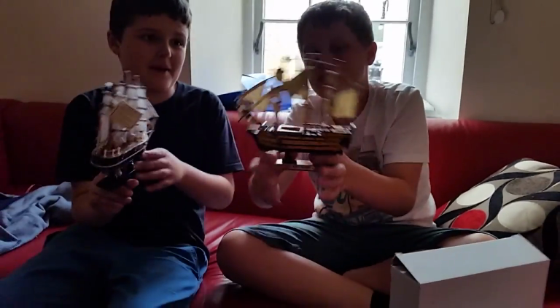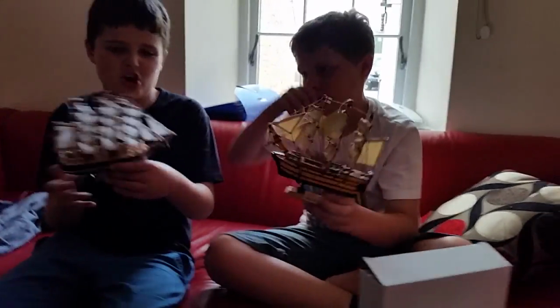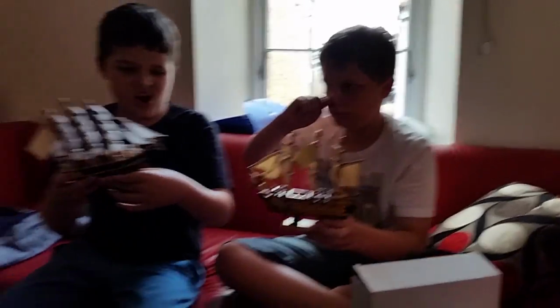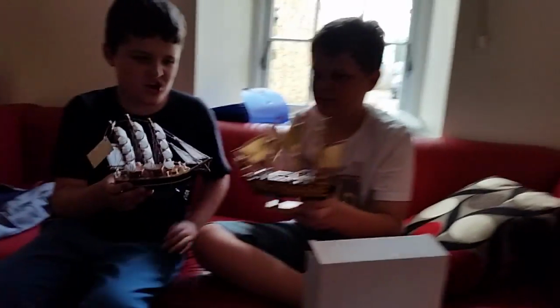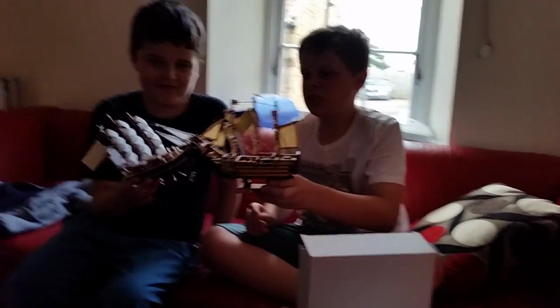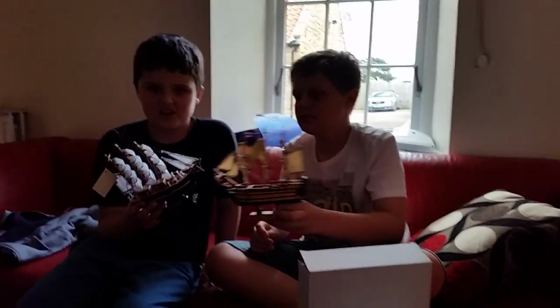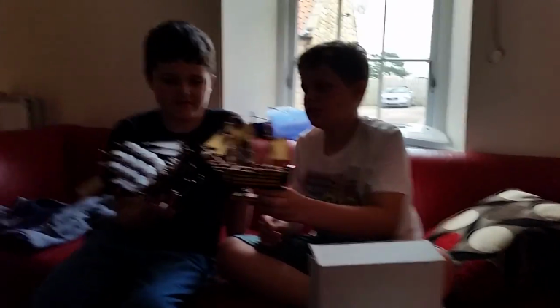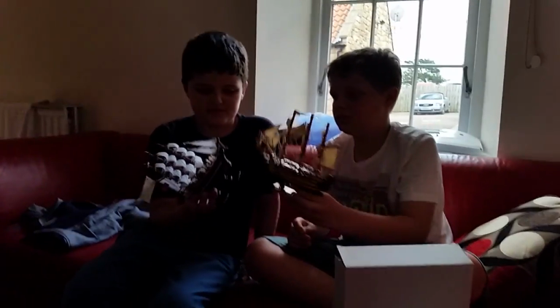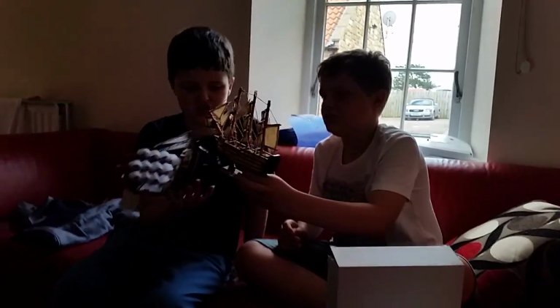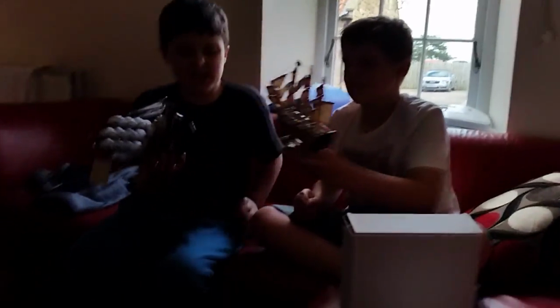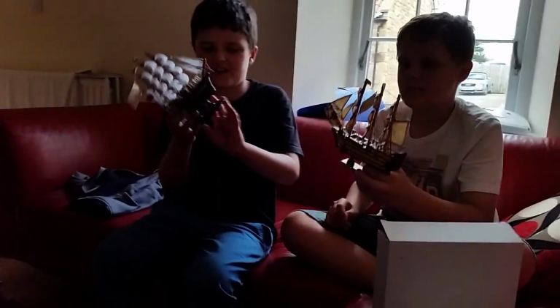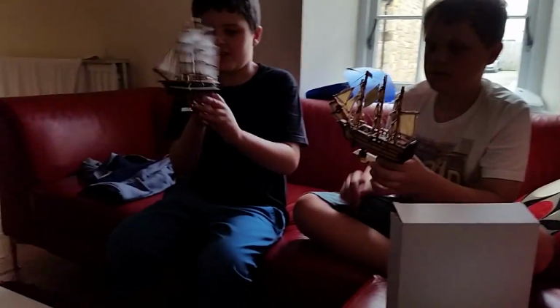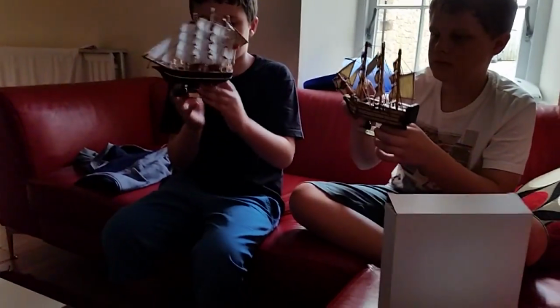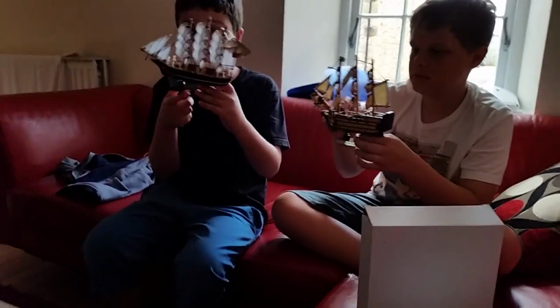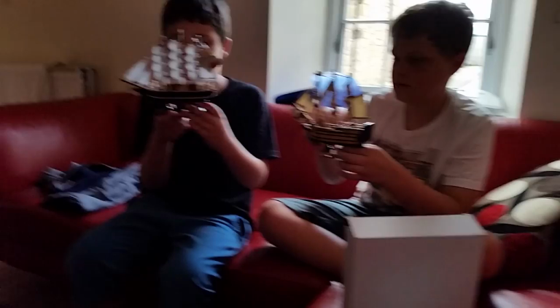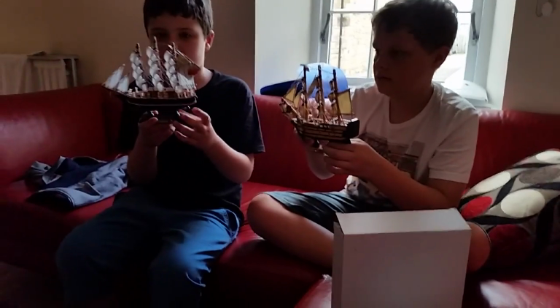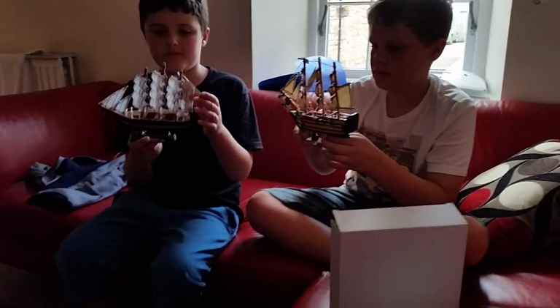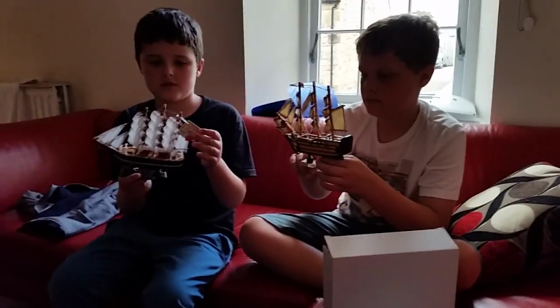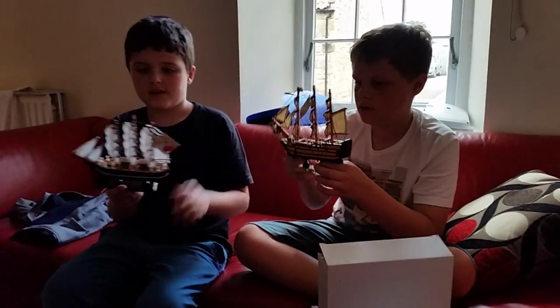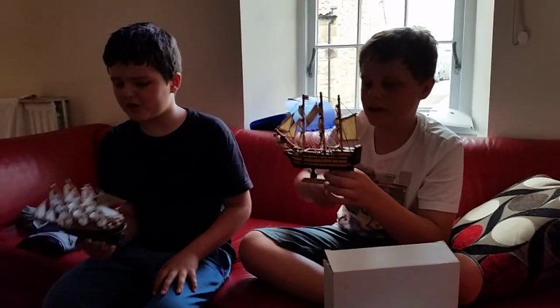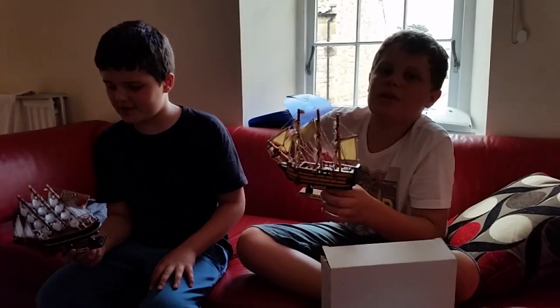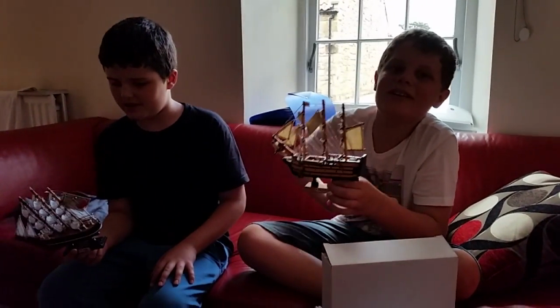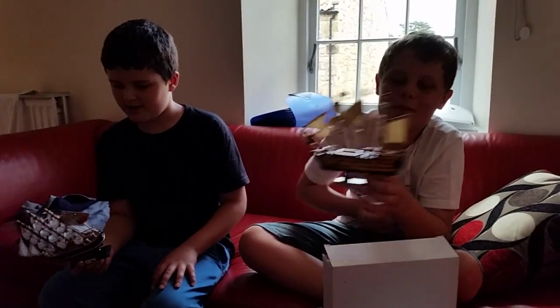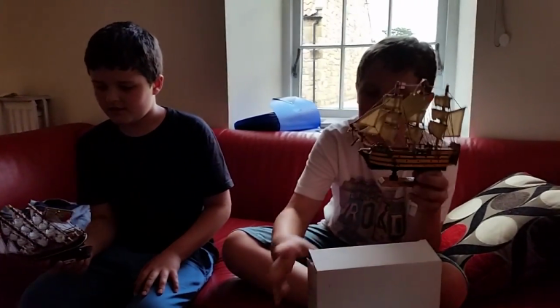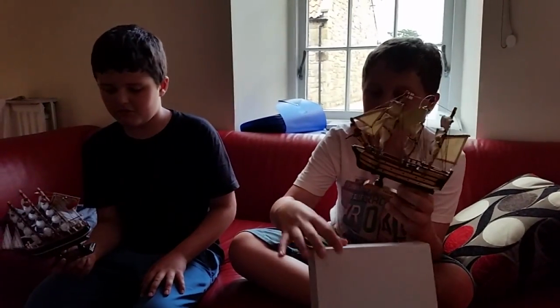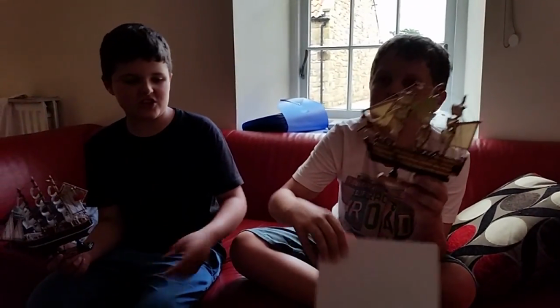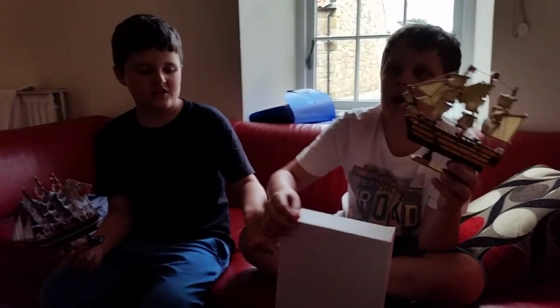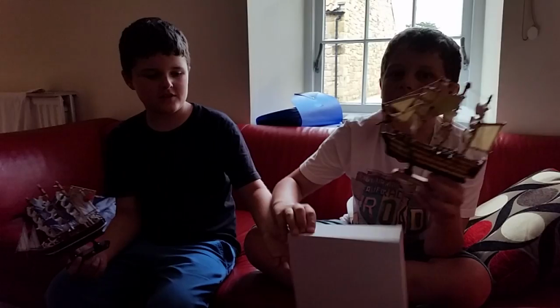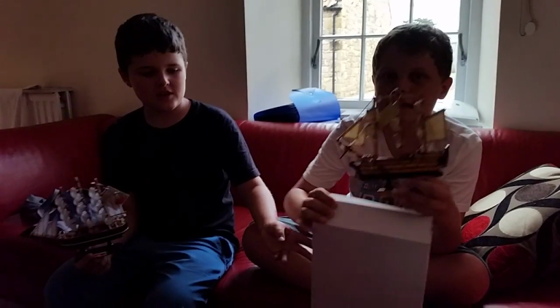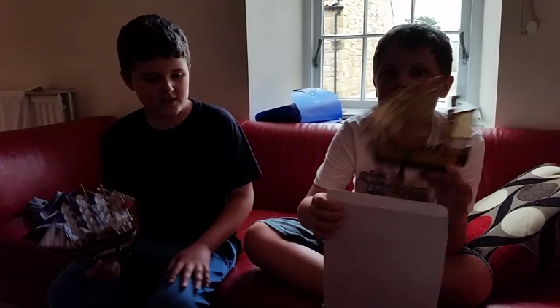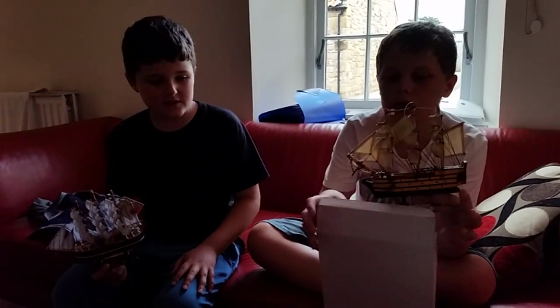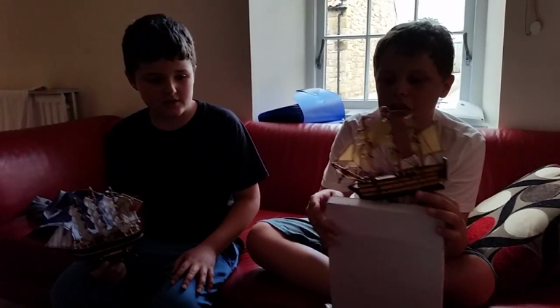Let's have a battle! Don't break them, boys. Where are you going to put them? We are going to put them on our window stairs when we get home. We are actually still on holiday.